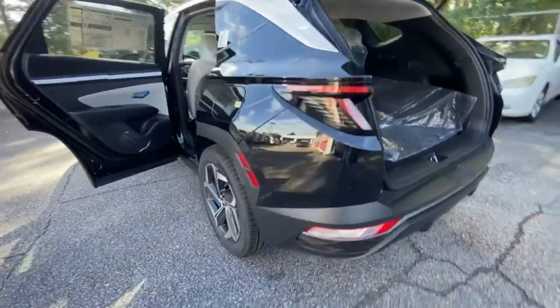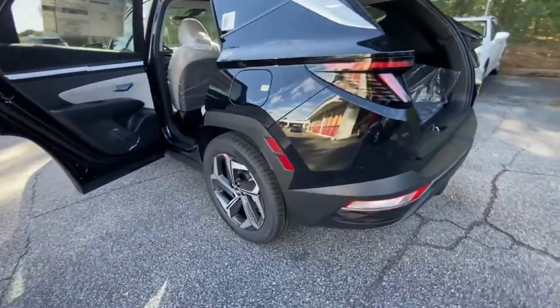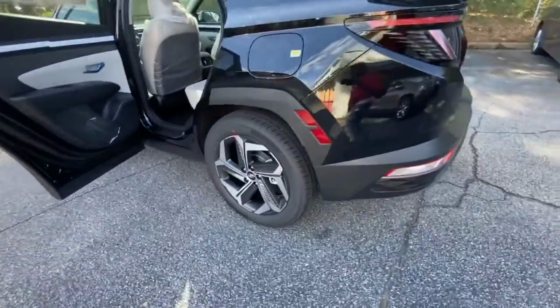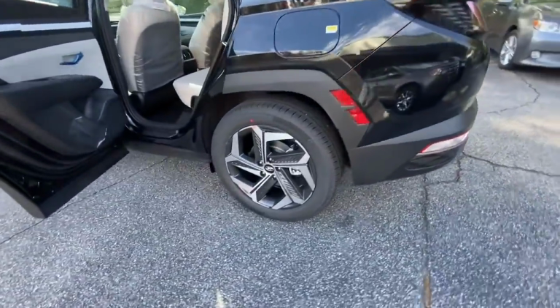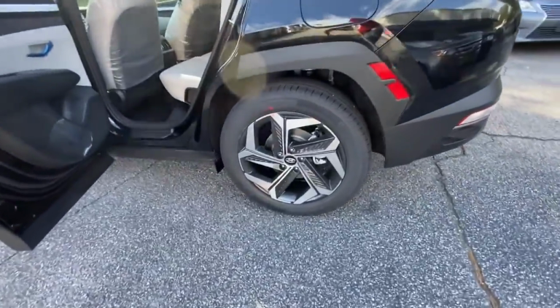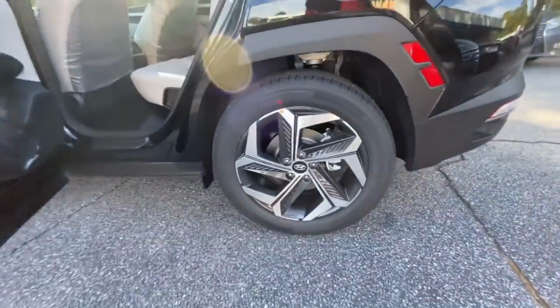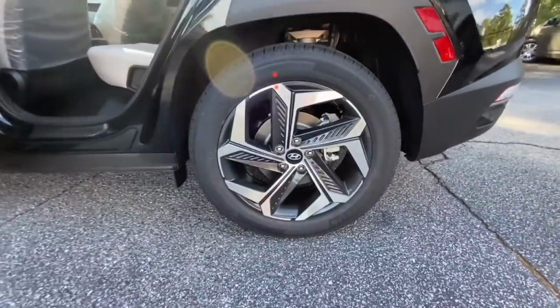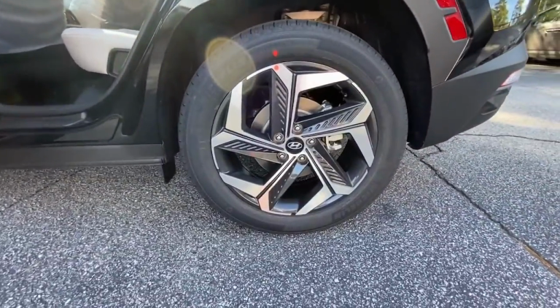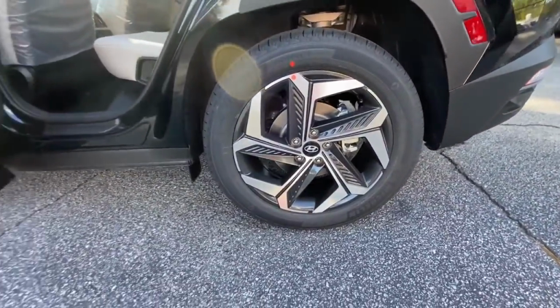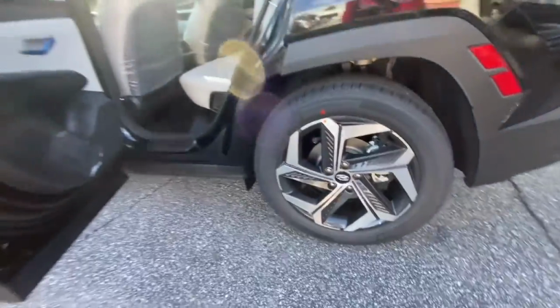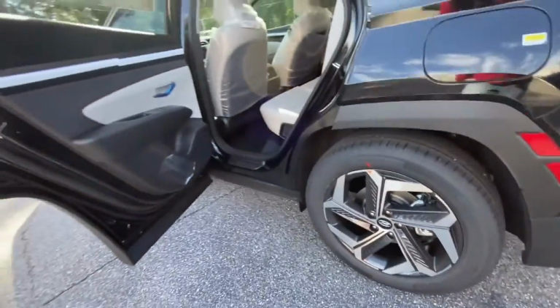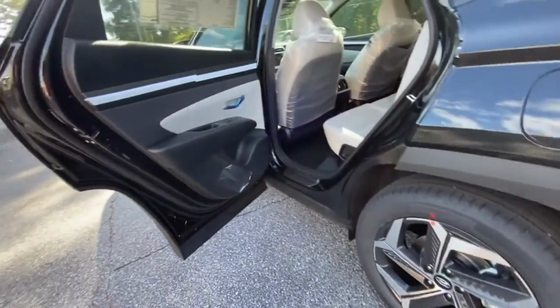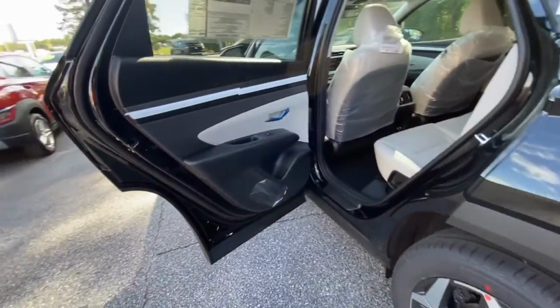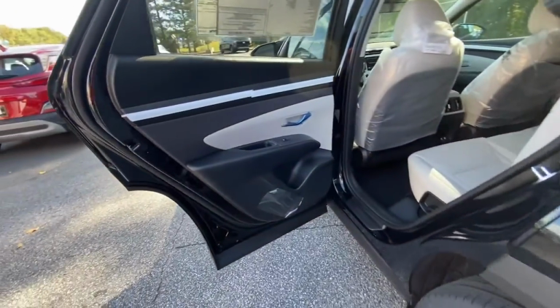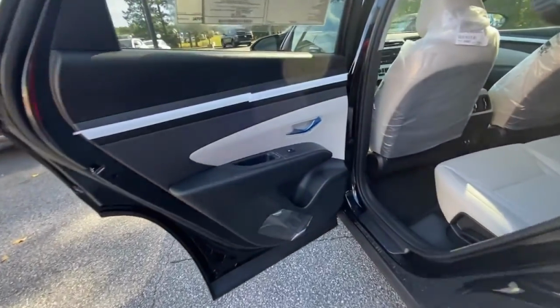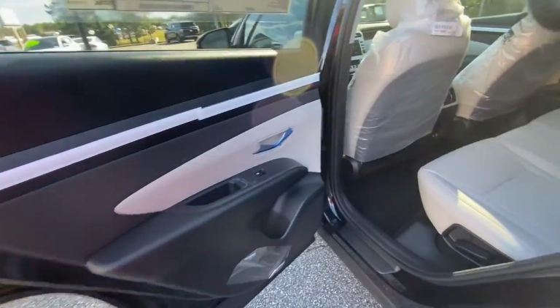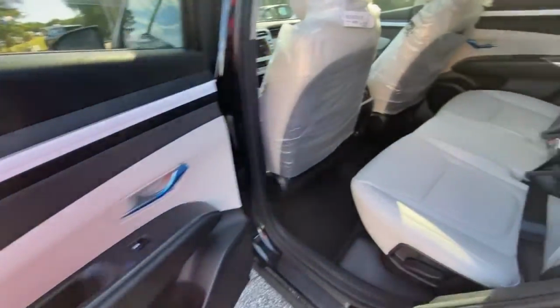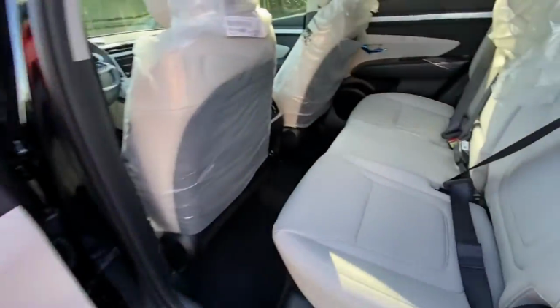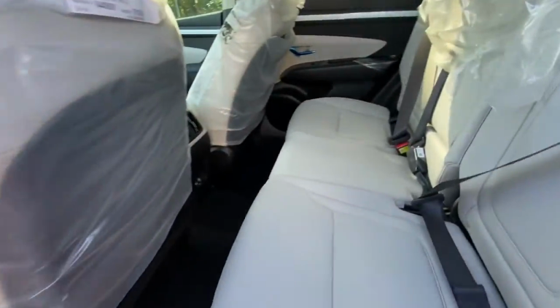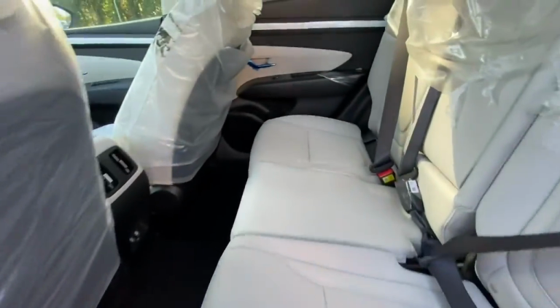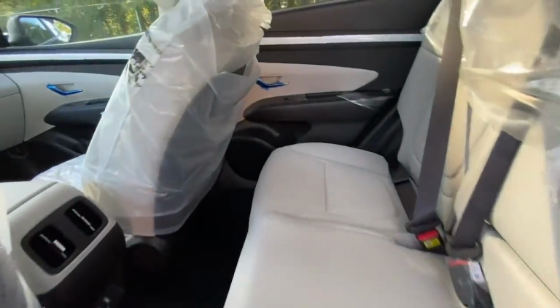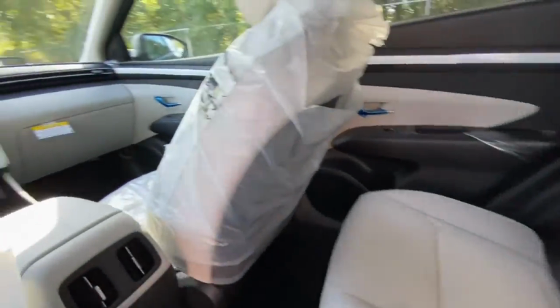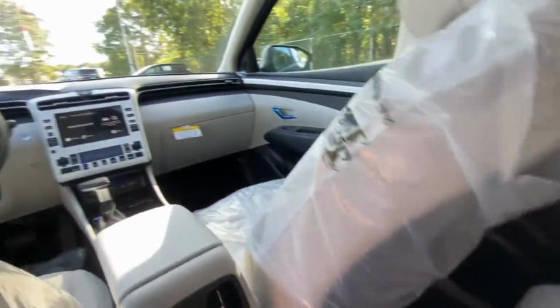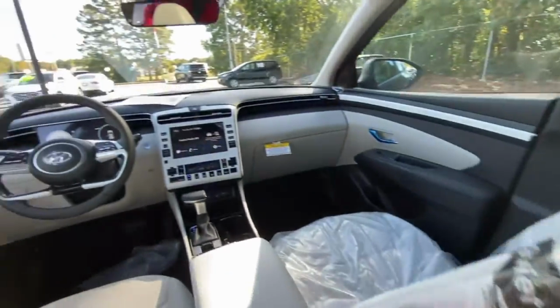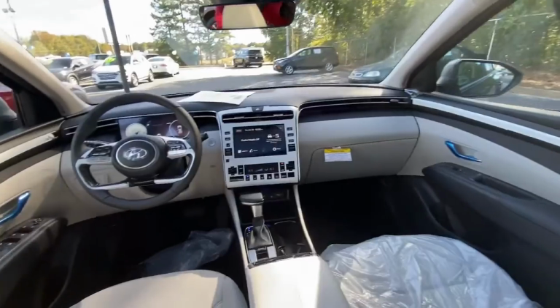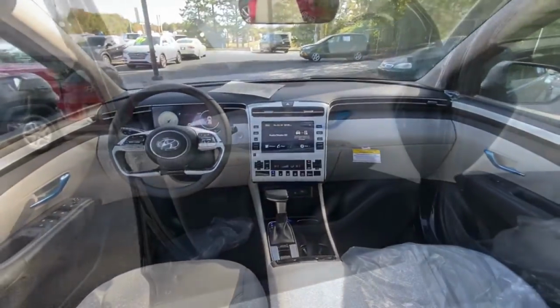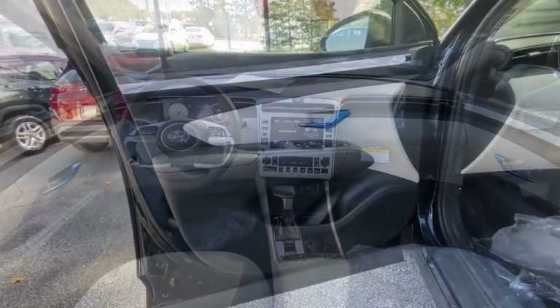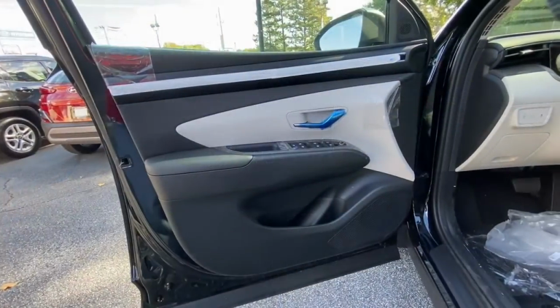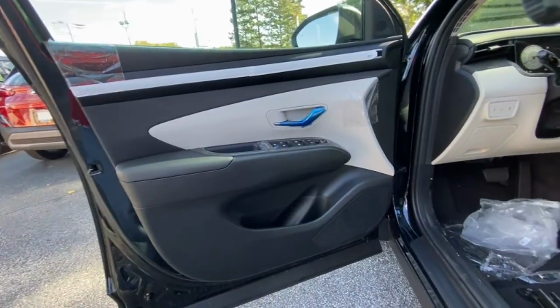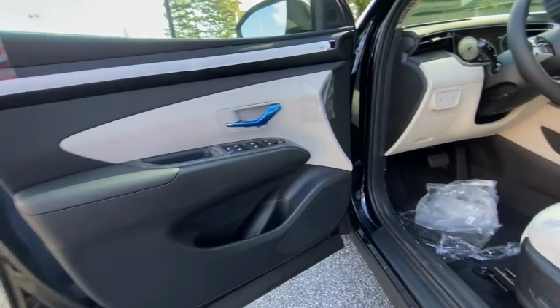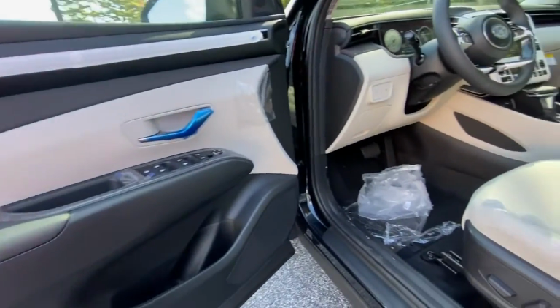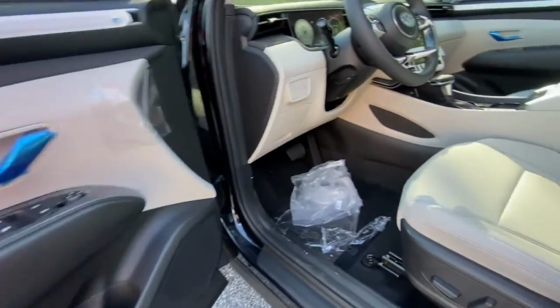The following are some of this vehicle's highlighted options: keyless entry, sun/moonroof, satellite radio, power liftgate, aluminum wheels, heated front seat.